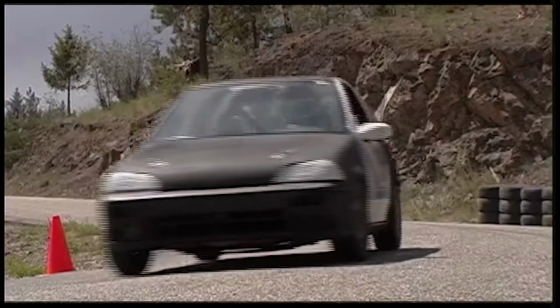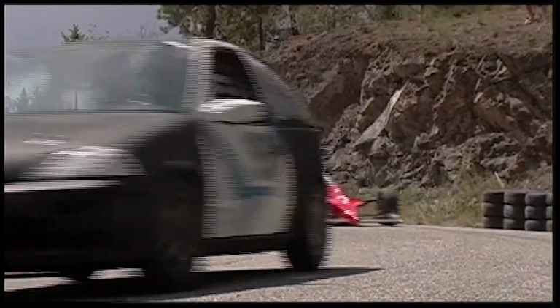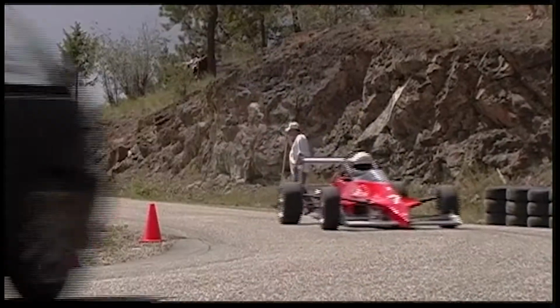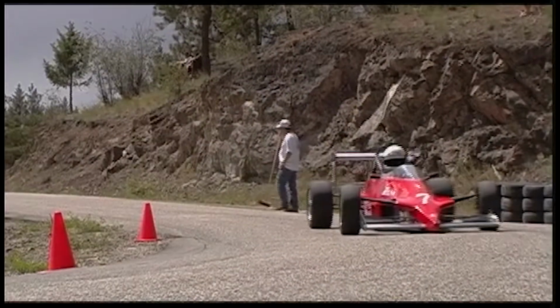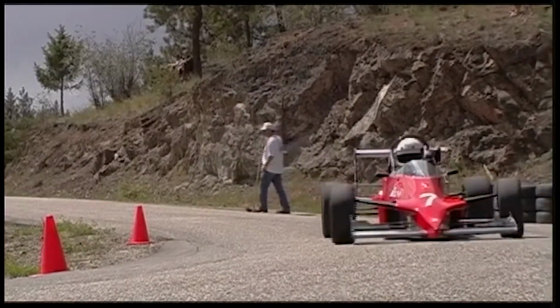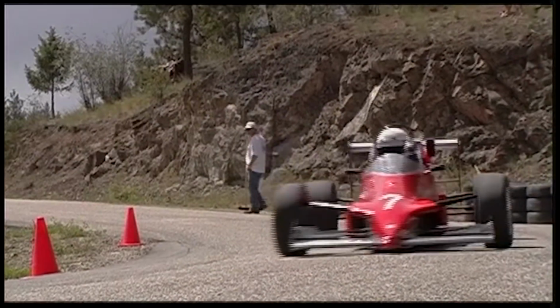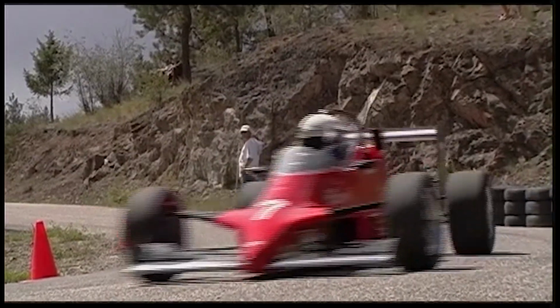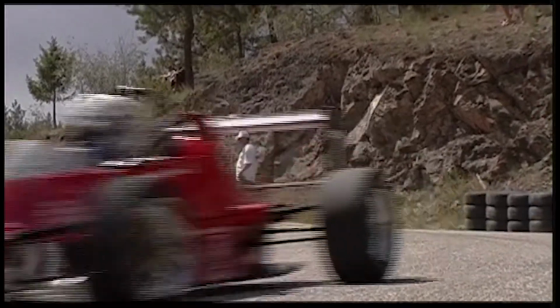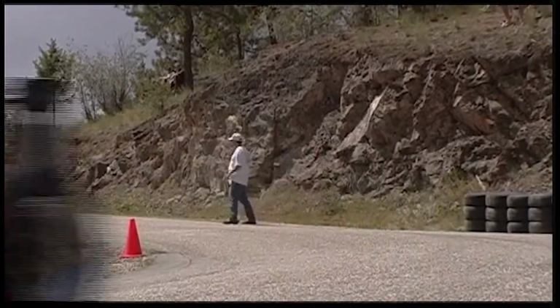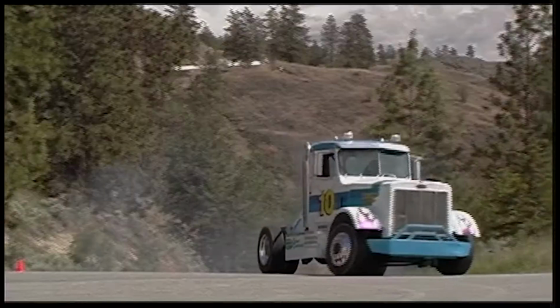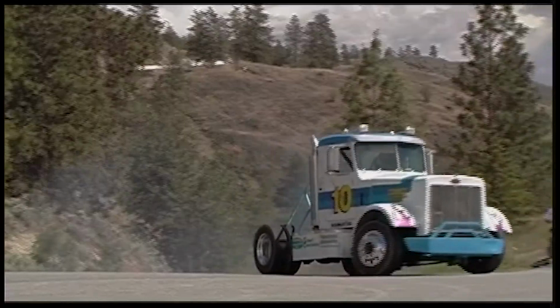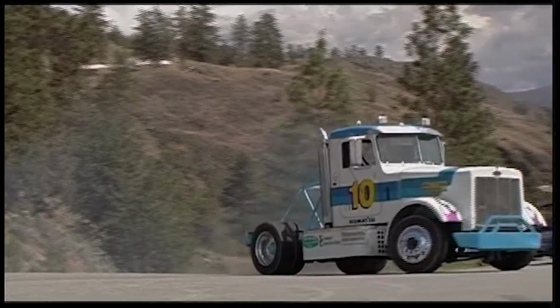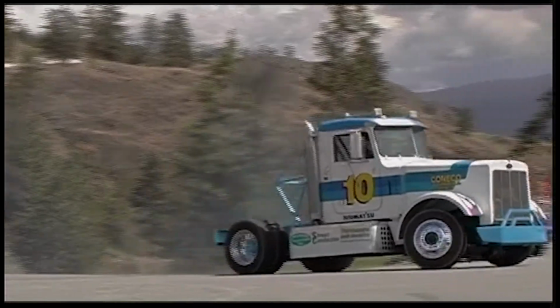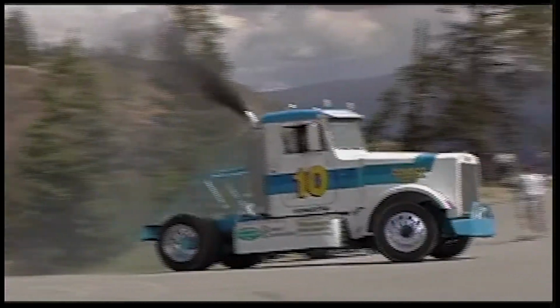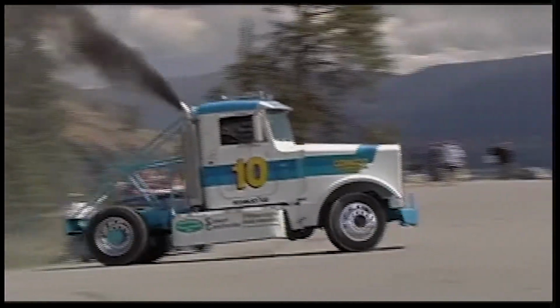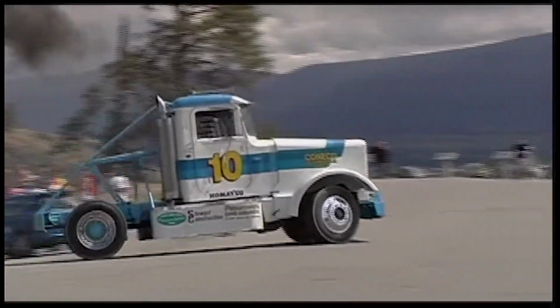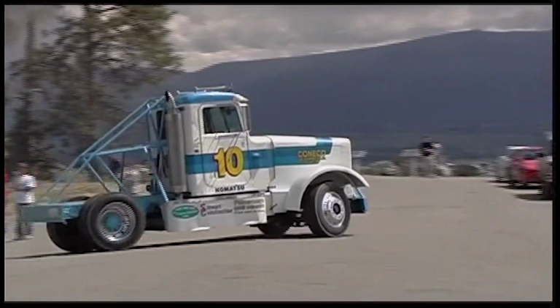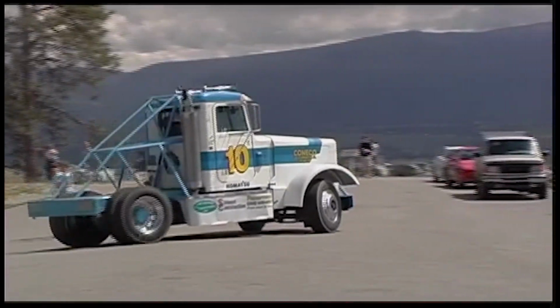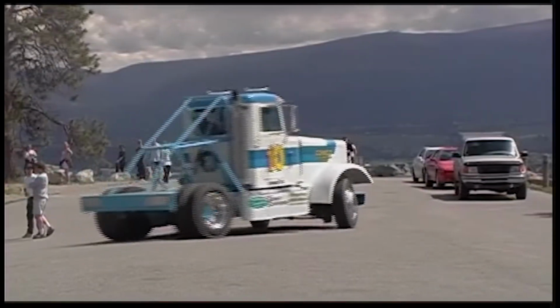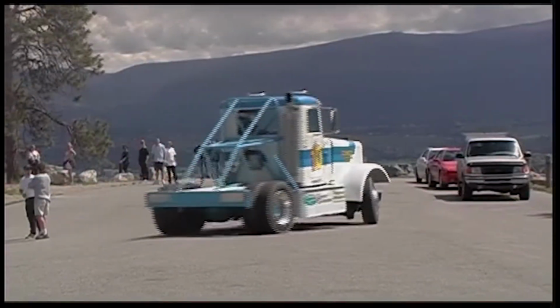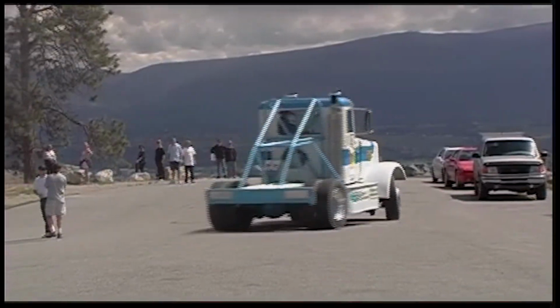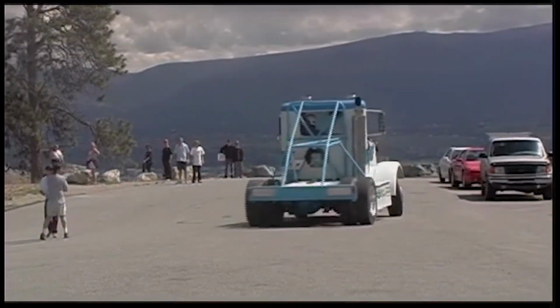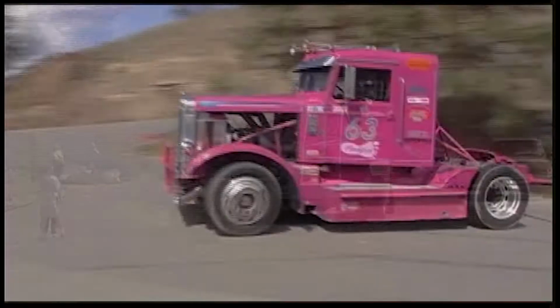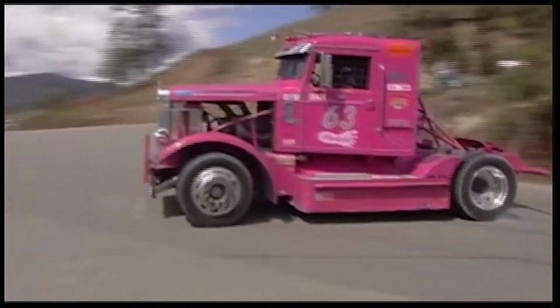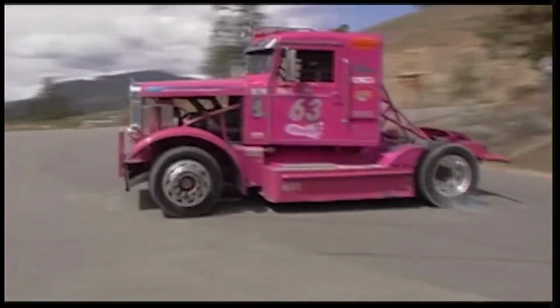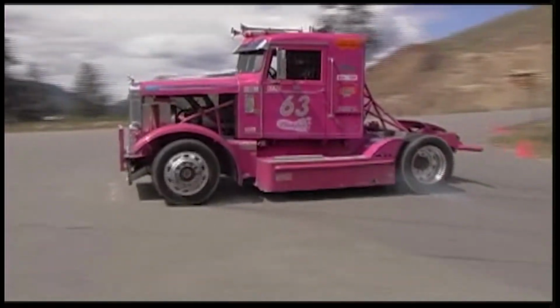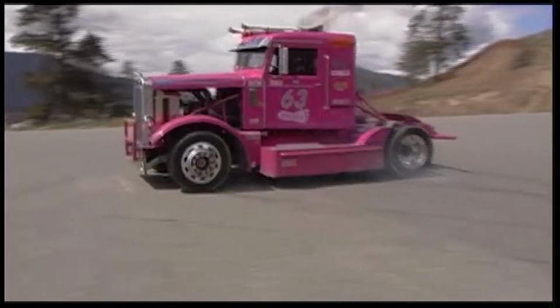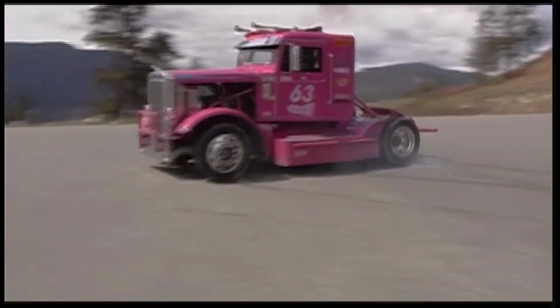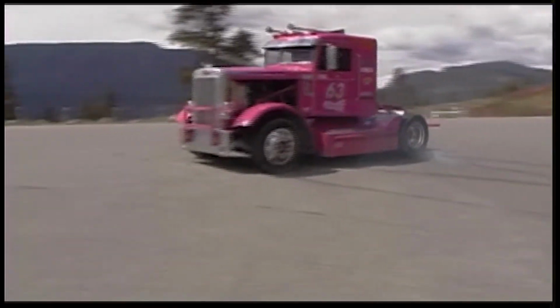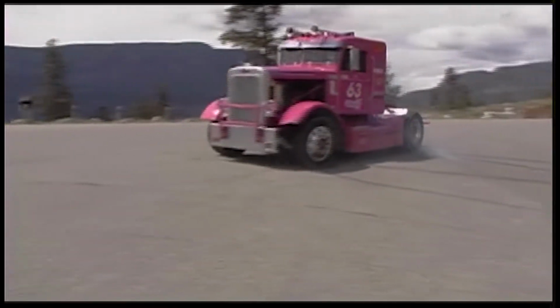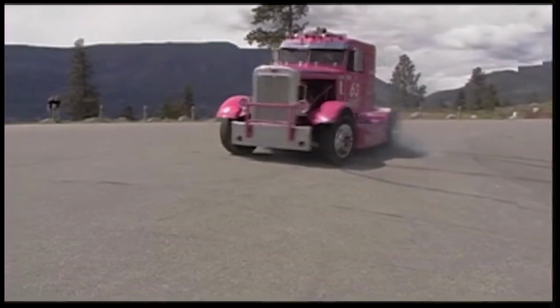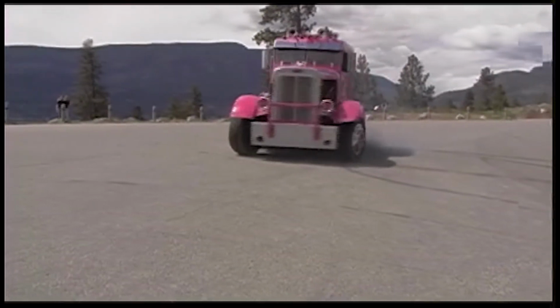Whether you have an old beater, an open-wheeled racer, or an 18-wheeler, if reaching the top in the fastest time possible is what you crave, then add the Knox Mountain Hill Climb to your May calendar.